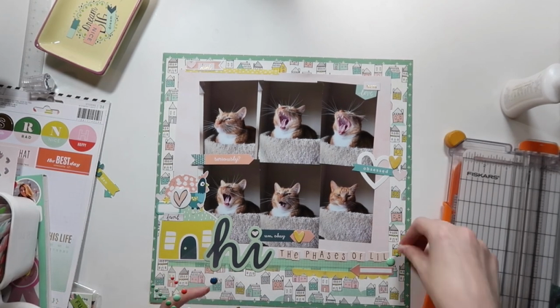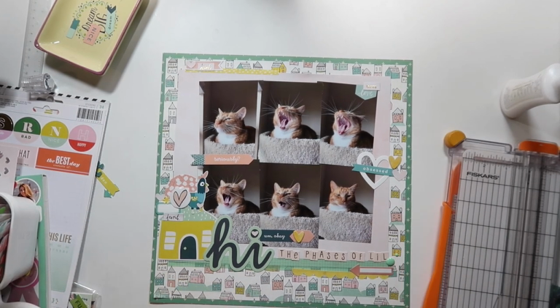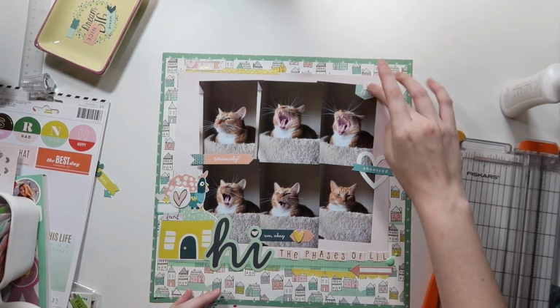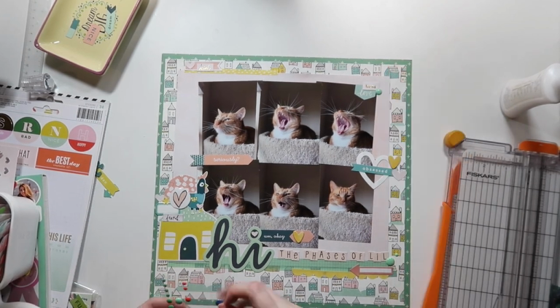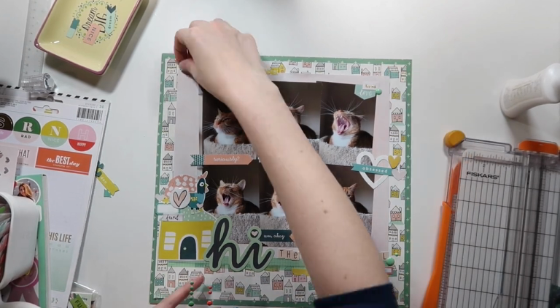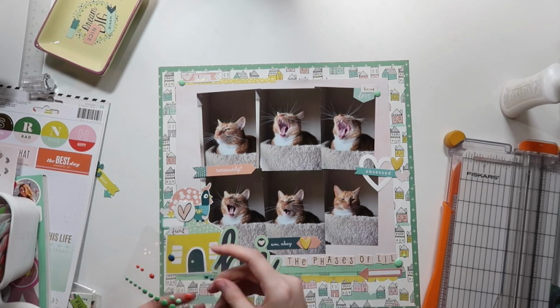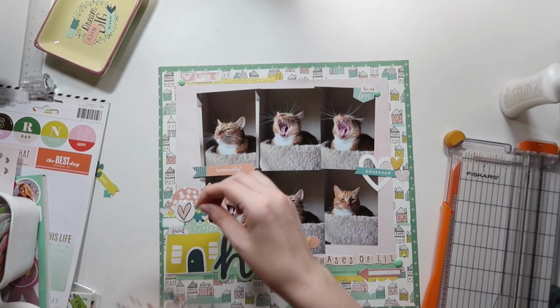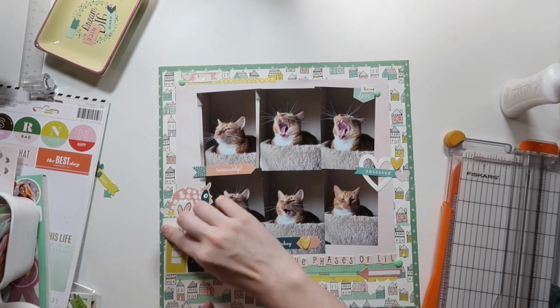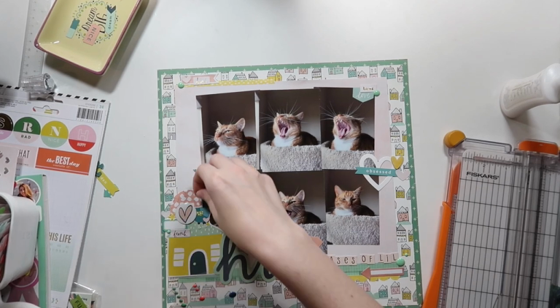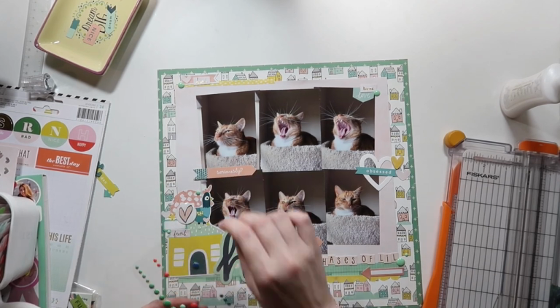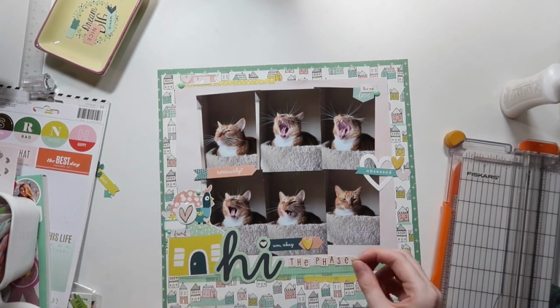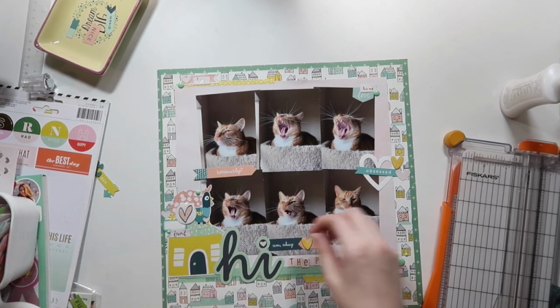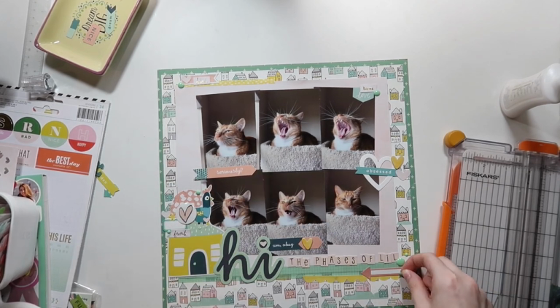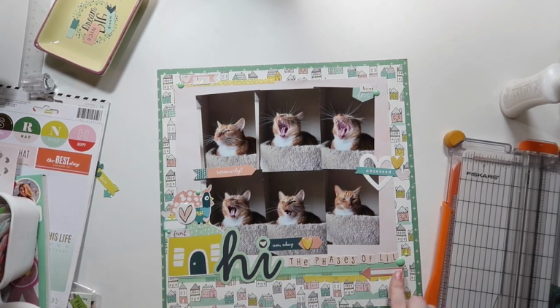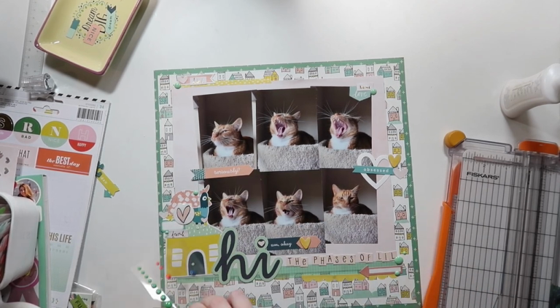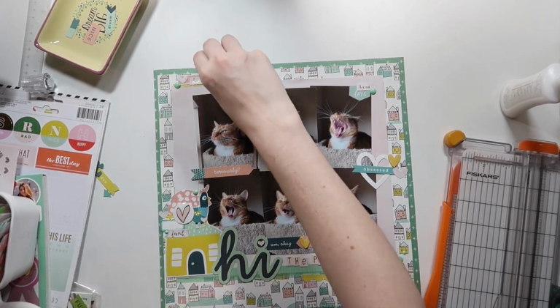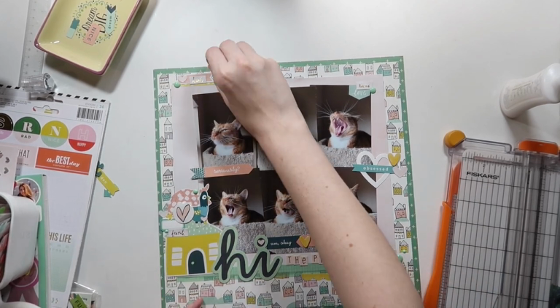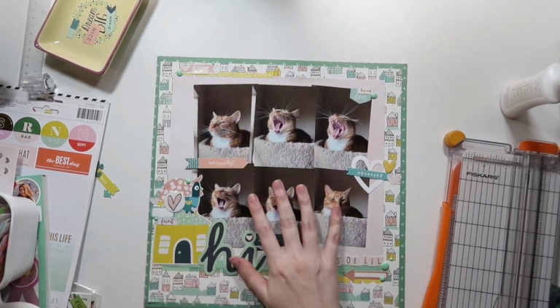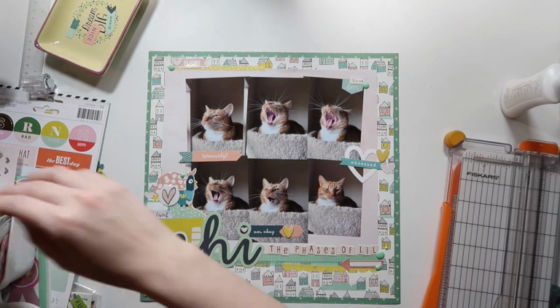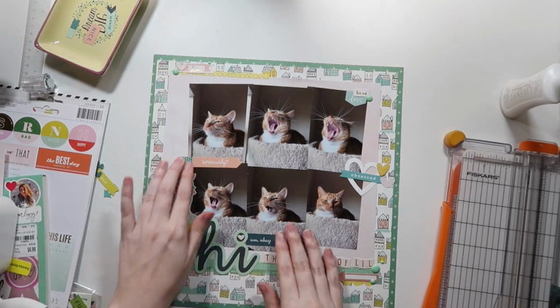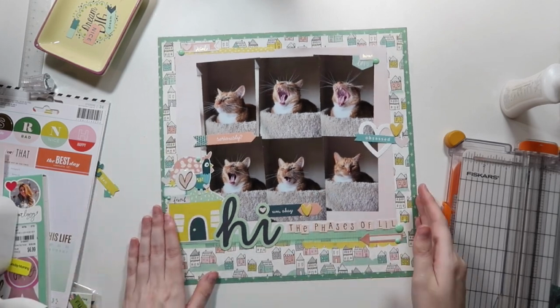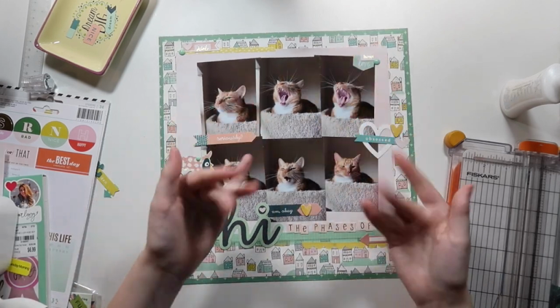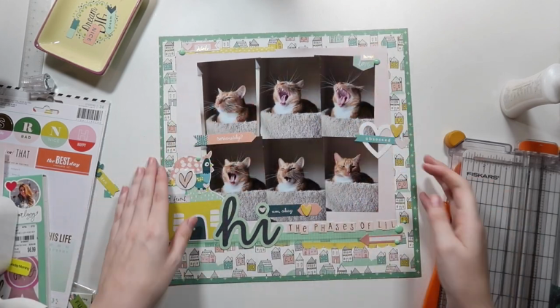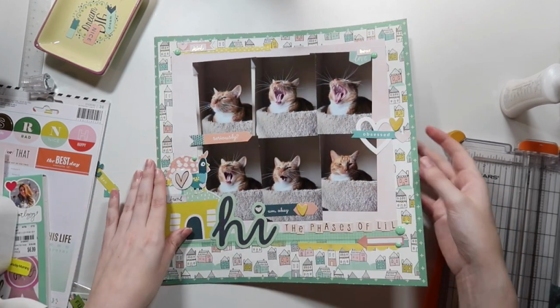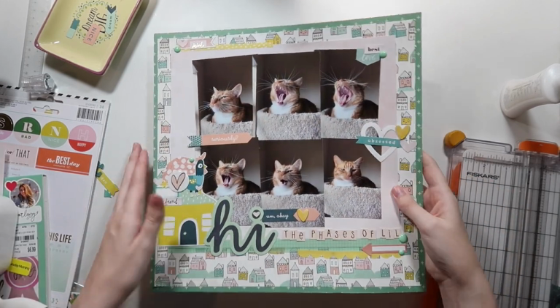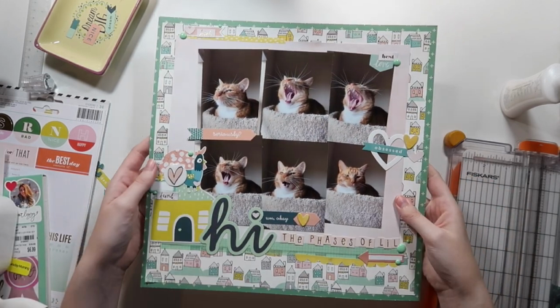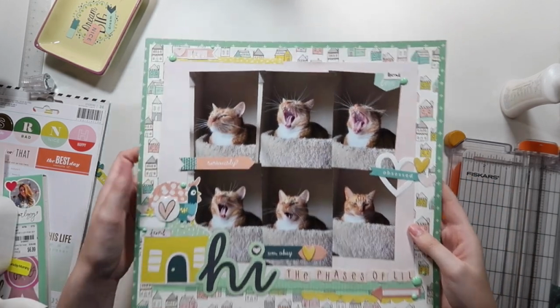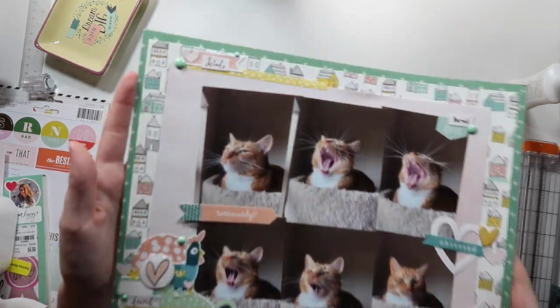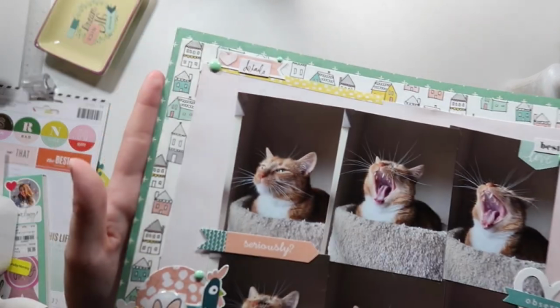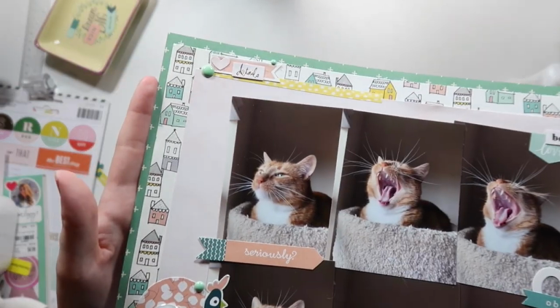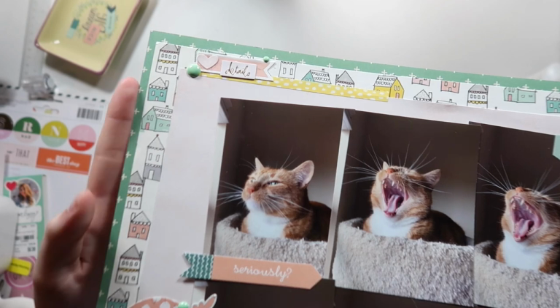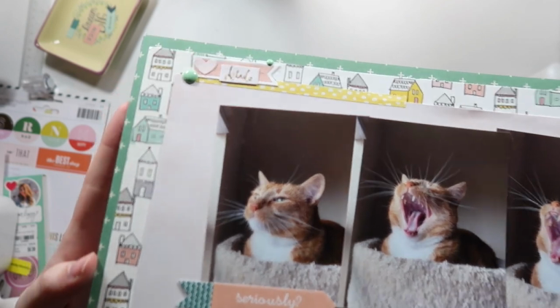Lastly, to finish it off, I pull some pink Fresh Studio enamel dots from an old Christmas collection sitting in my stash. Not the perfect shade of mint, but they do go with some of the elements on this layout, so those are the ones I decided to pull. Let me know what you guys think of this layout down below.